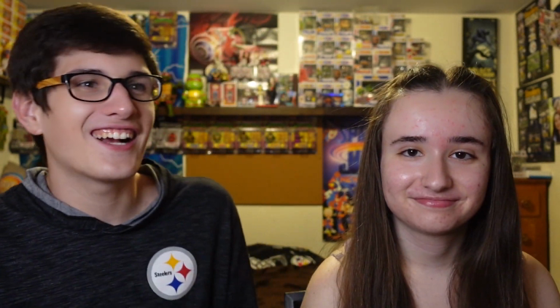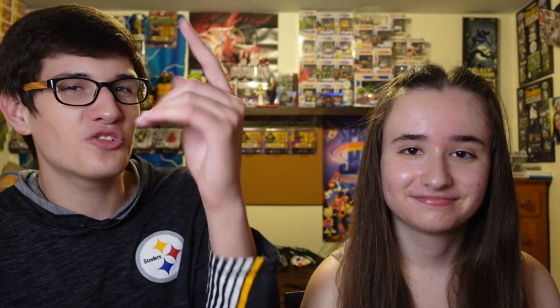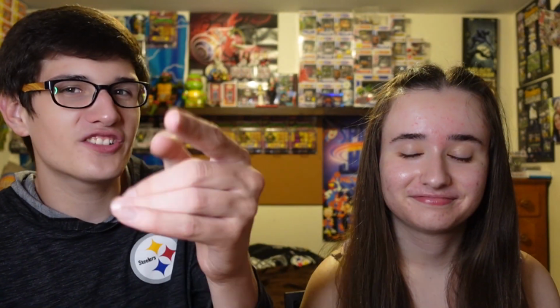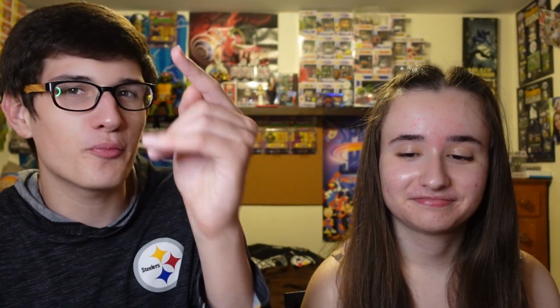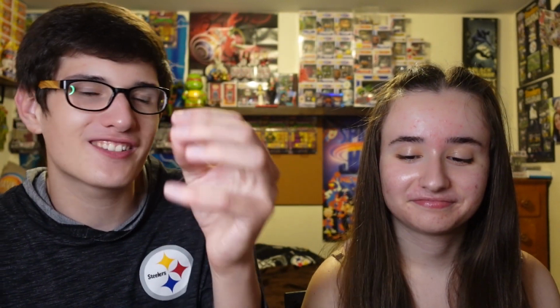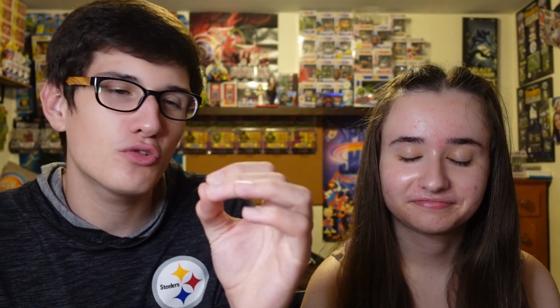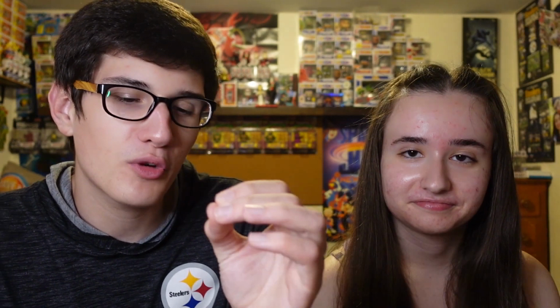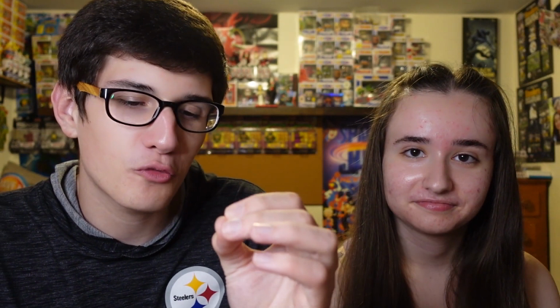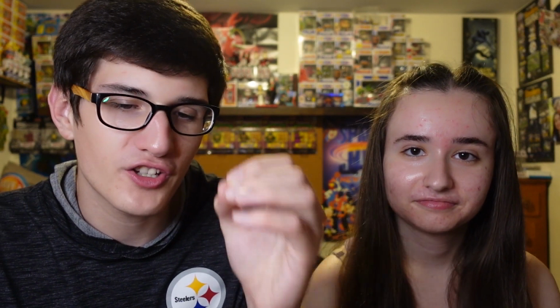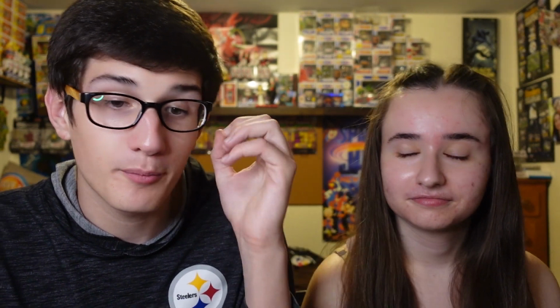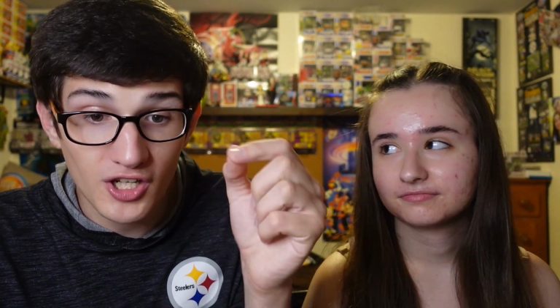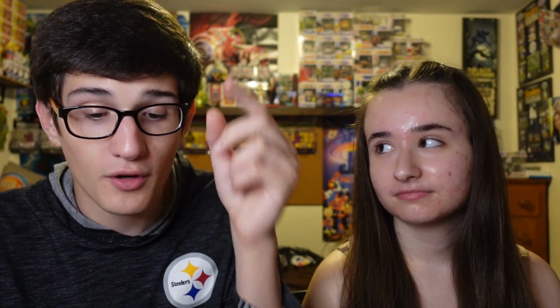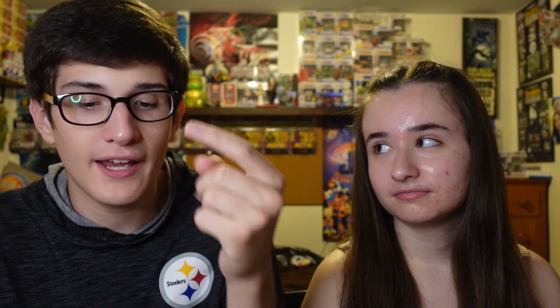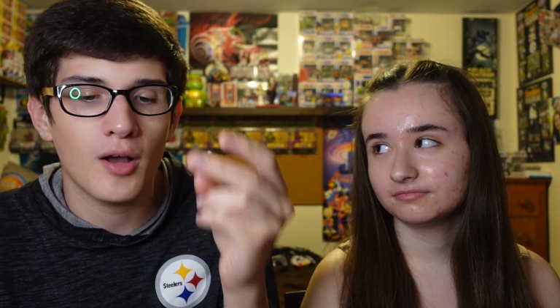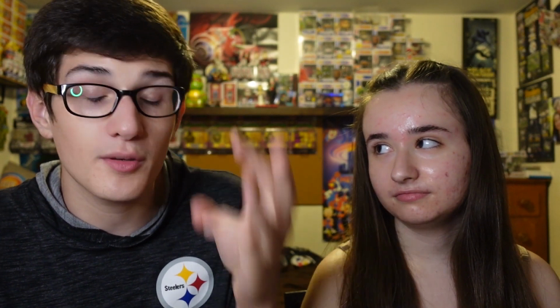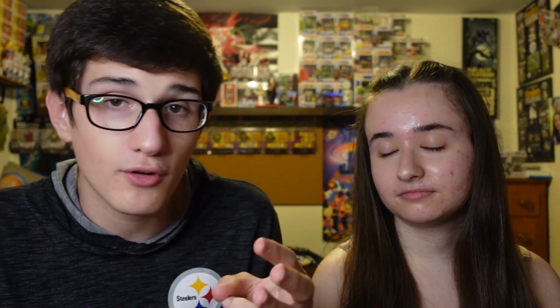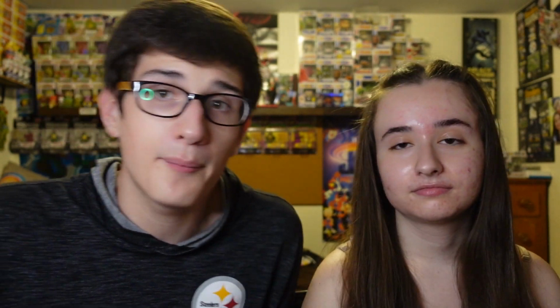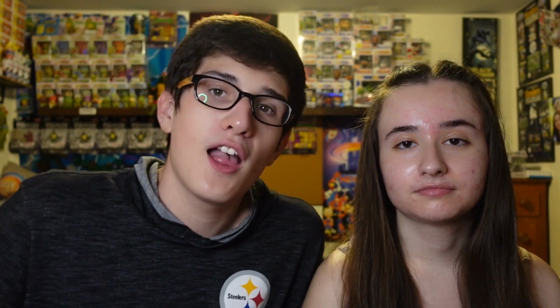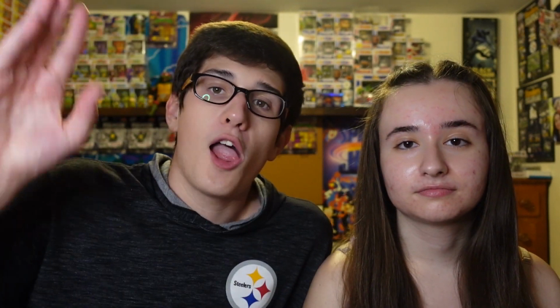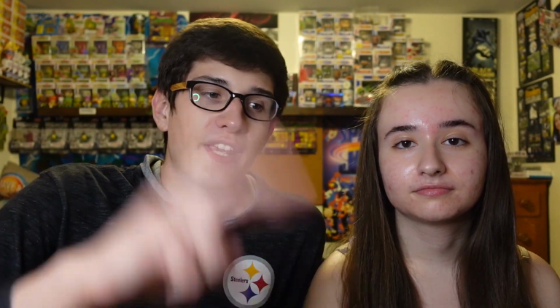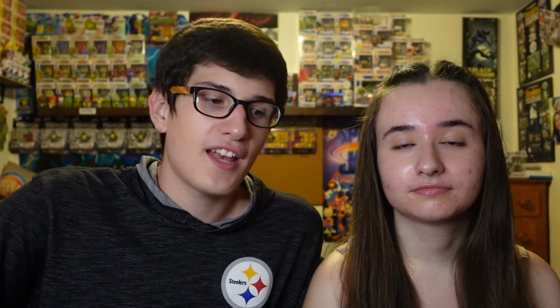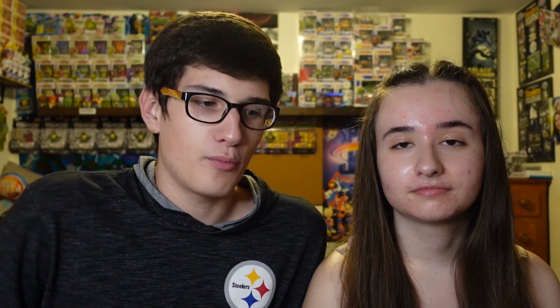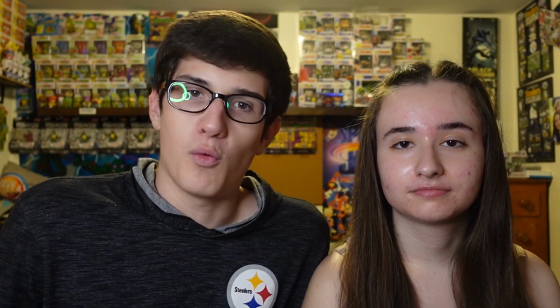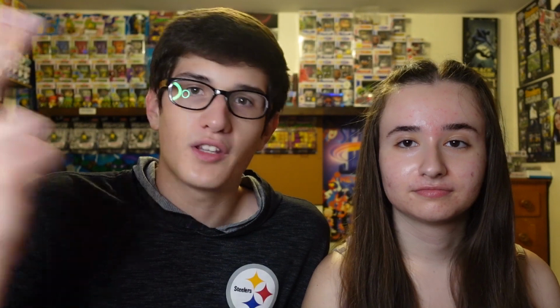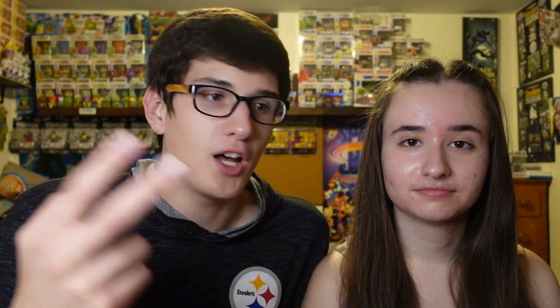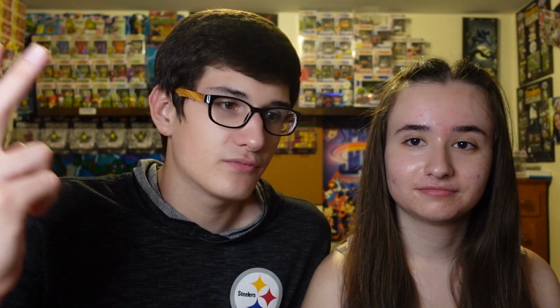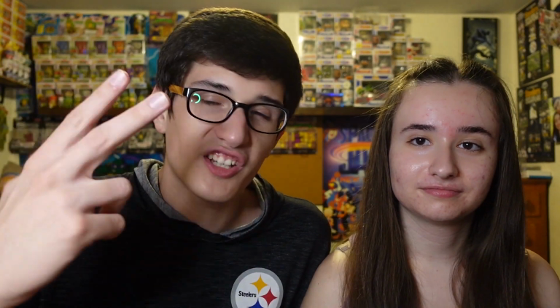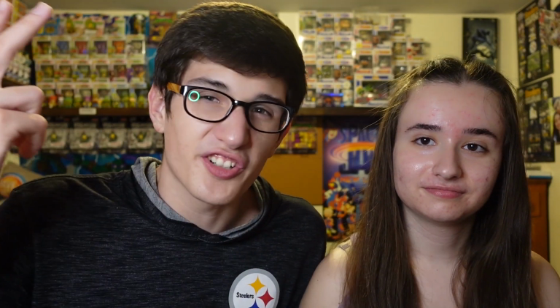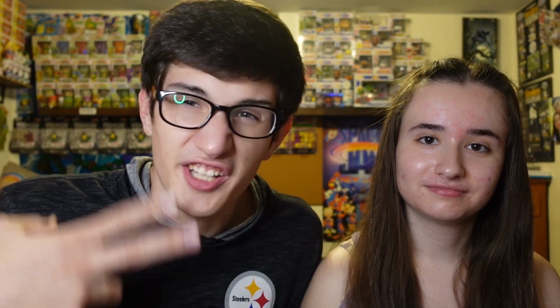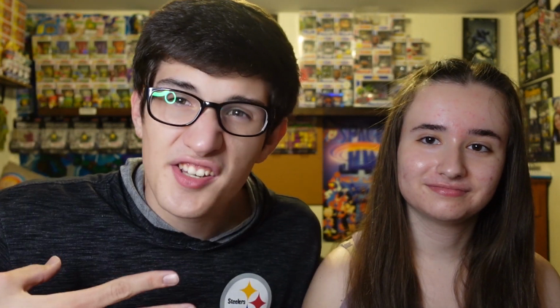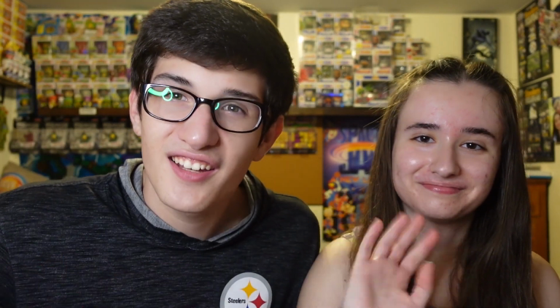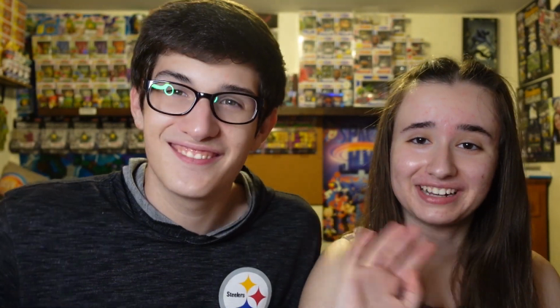You guys are the best — thank you so much for watching. Be sure to like, comment, subscribe. Peace out — What the Pop, Sinister Six, bye!